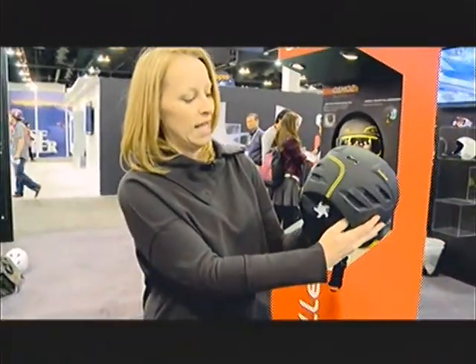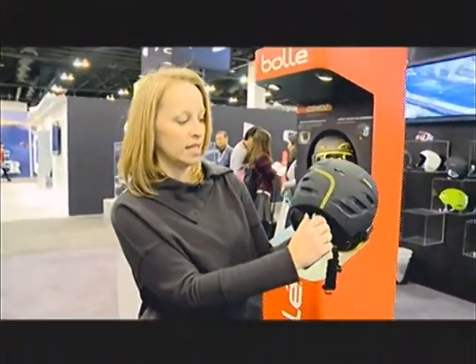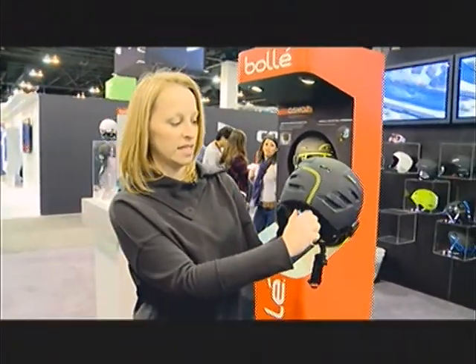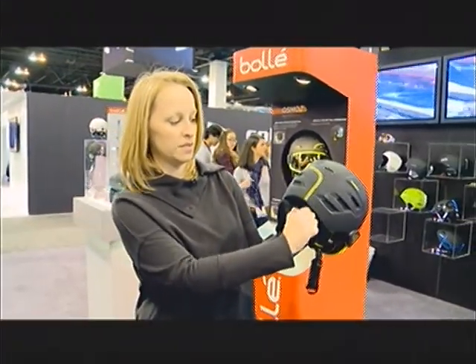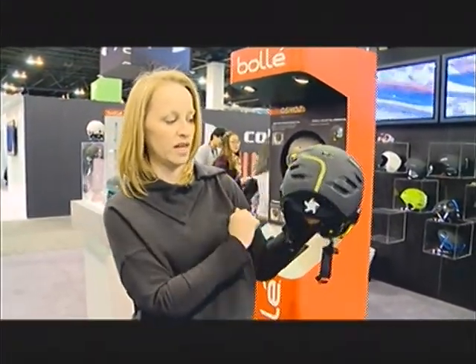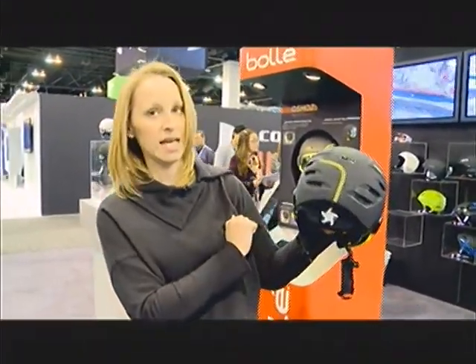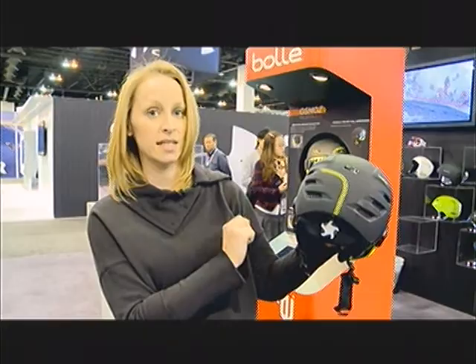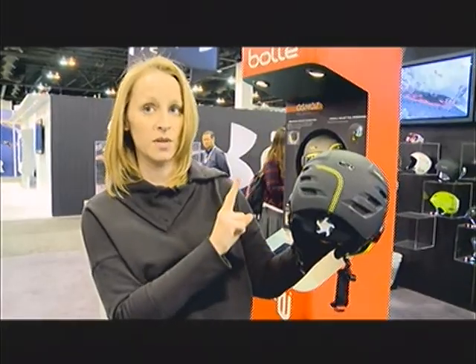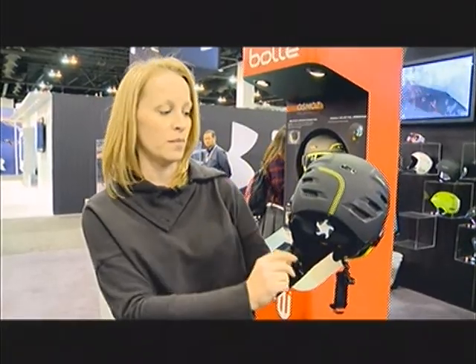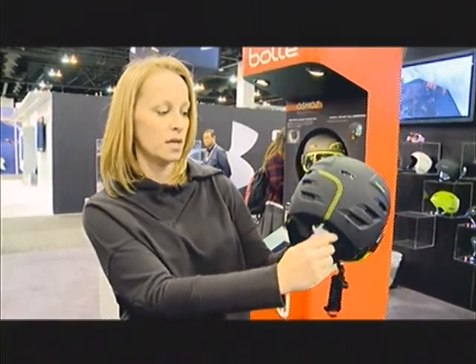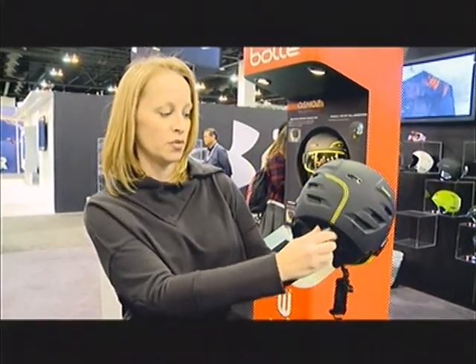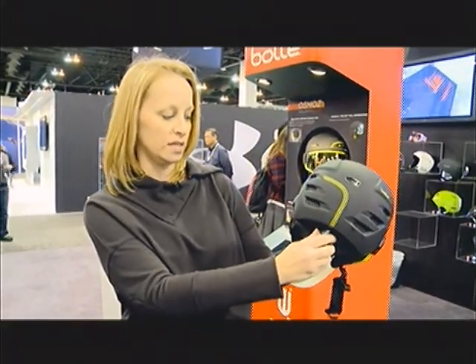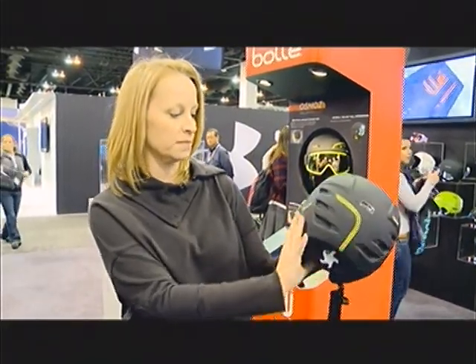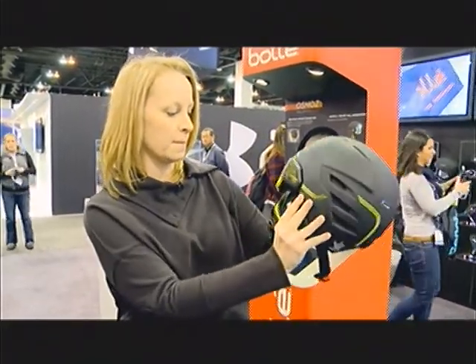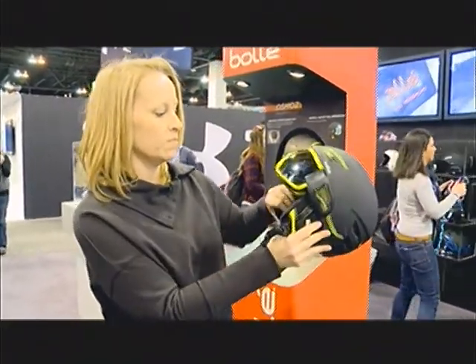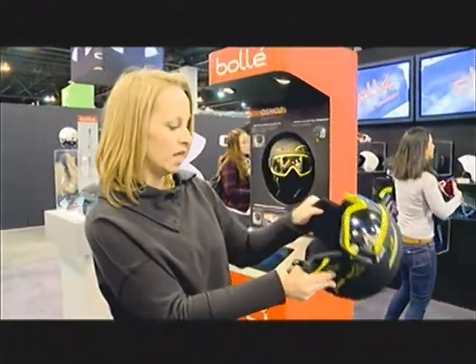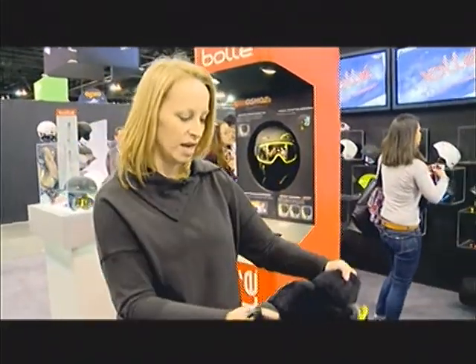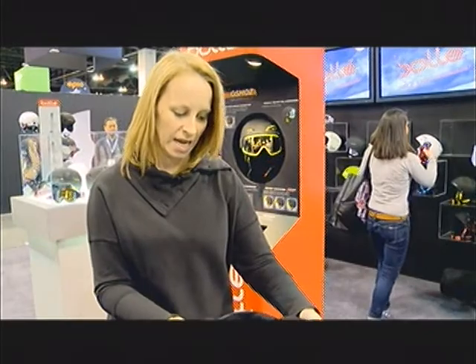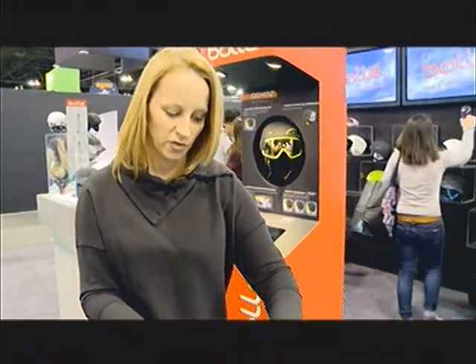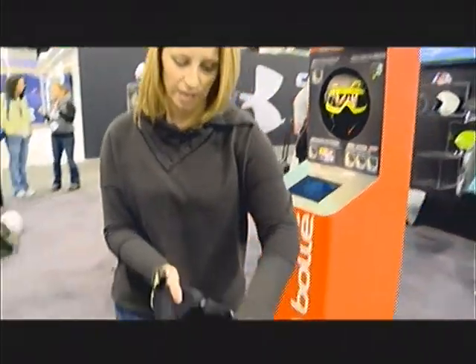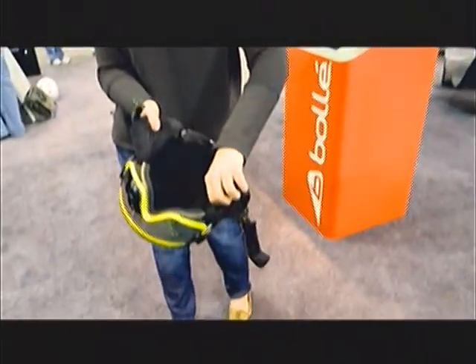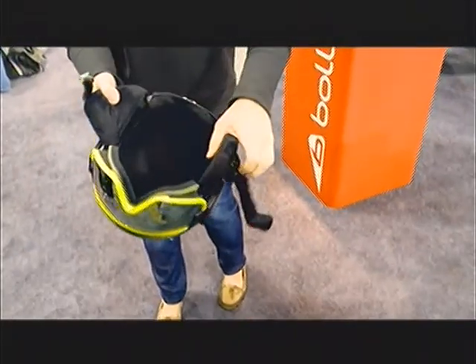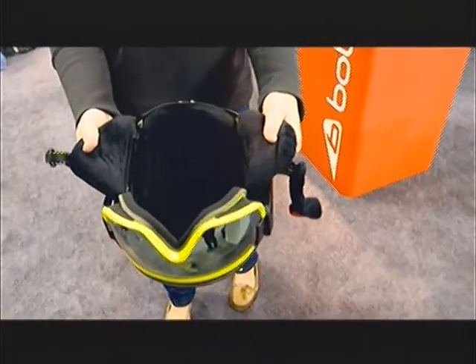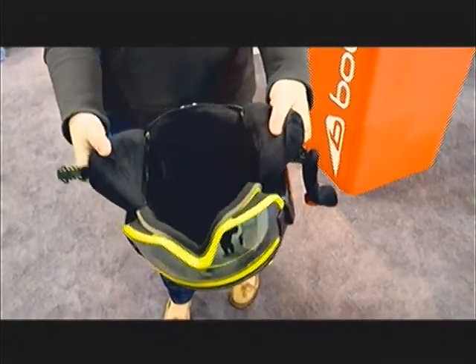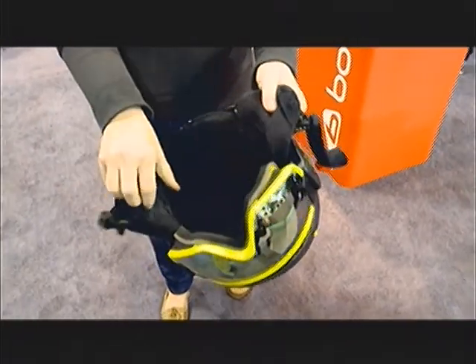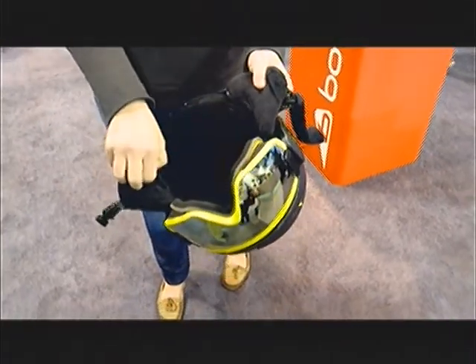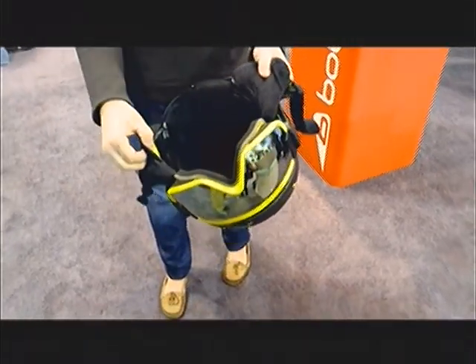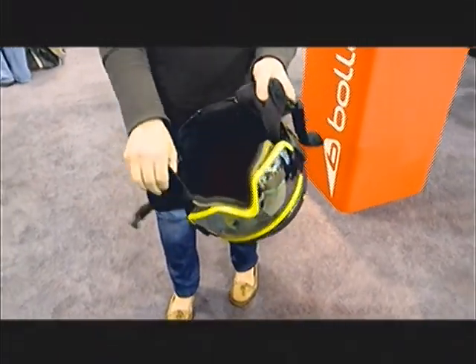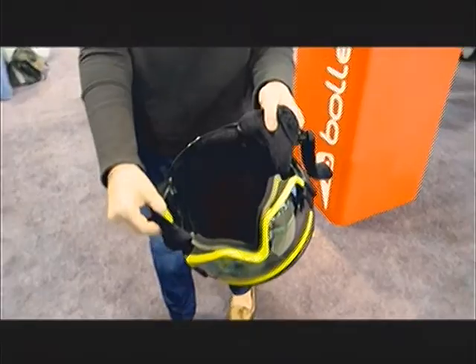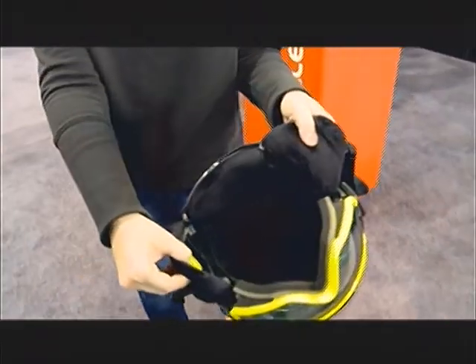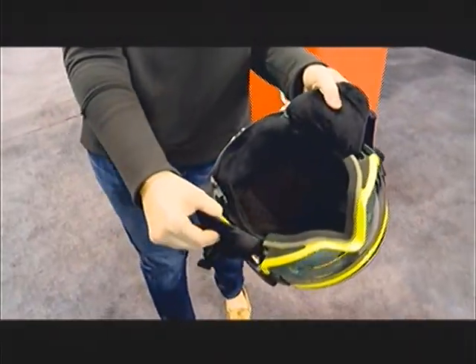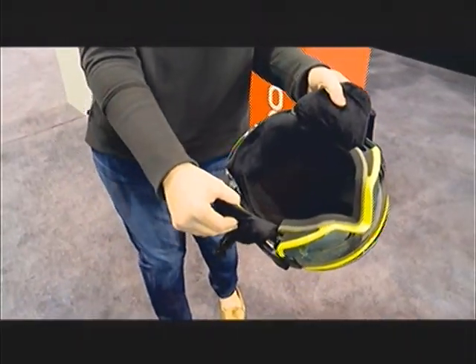It has a click-to-fit system, so it'll fit any size heads. It's going to come in two different models, both with the click-to-fit. It also has a fully lined inside with removable ear pads where you can put in a custom audio kit.